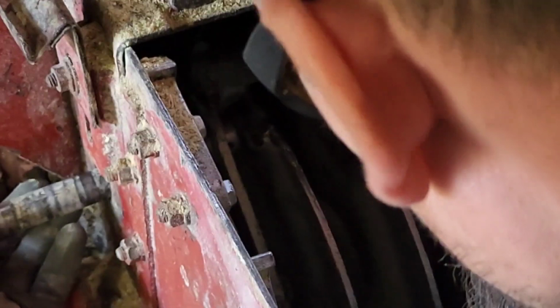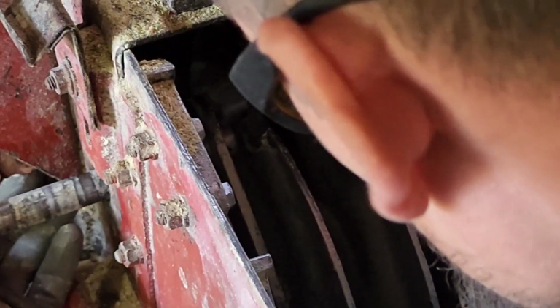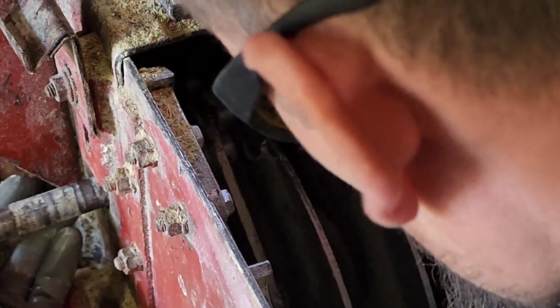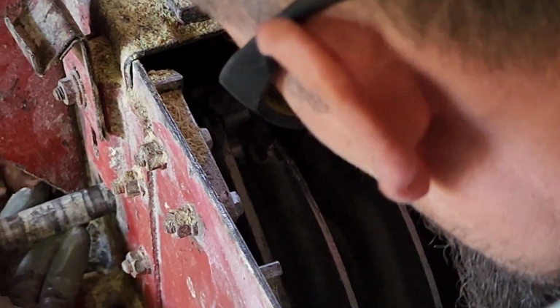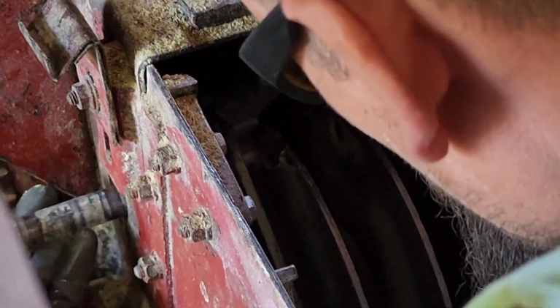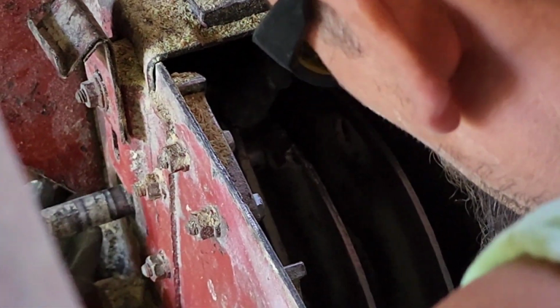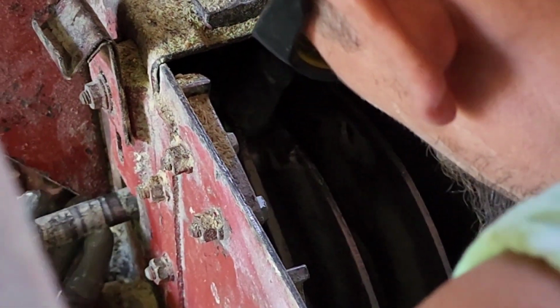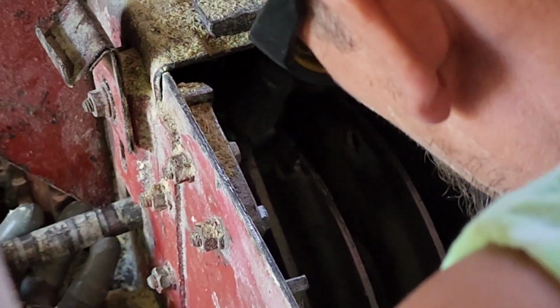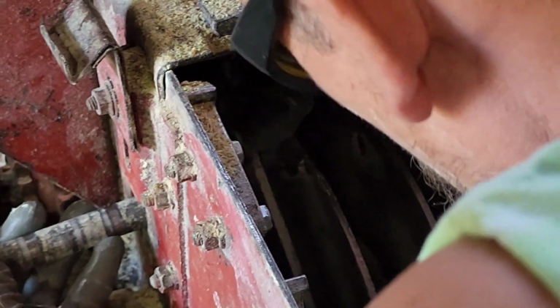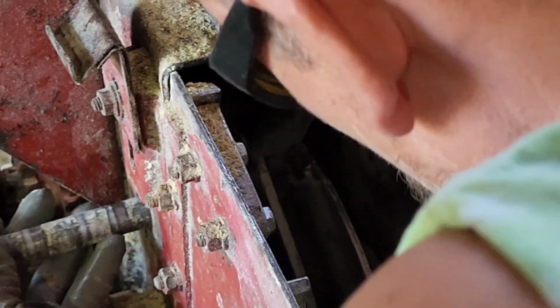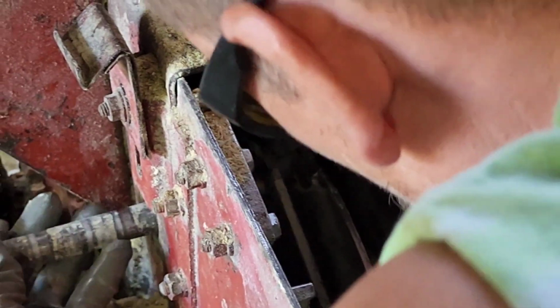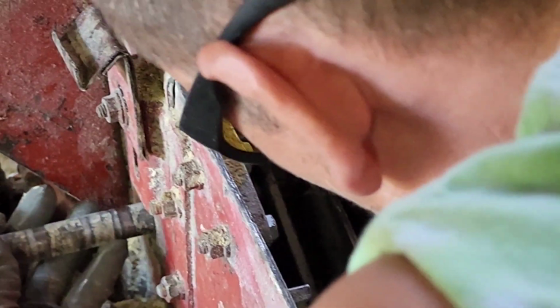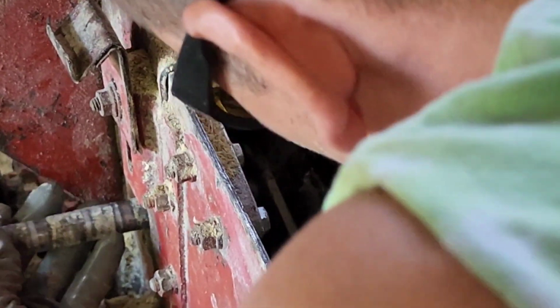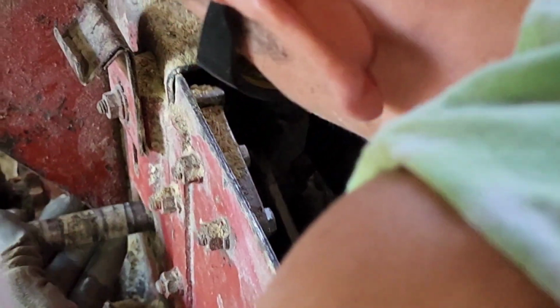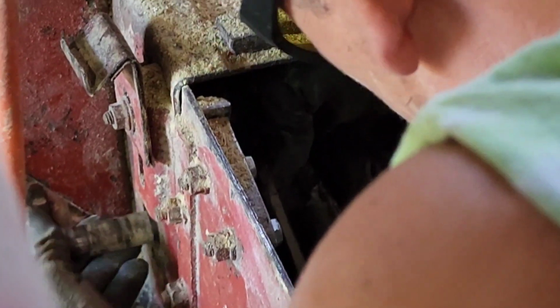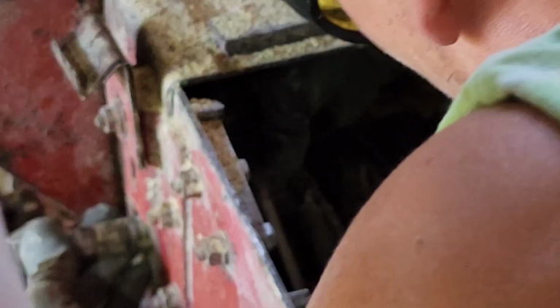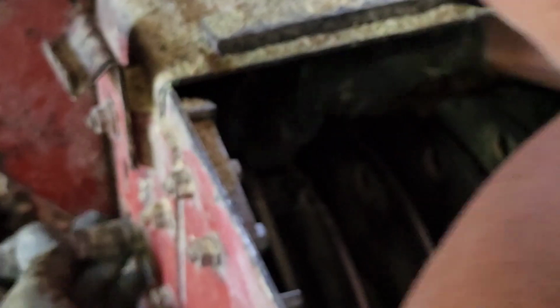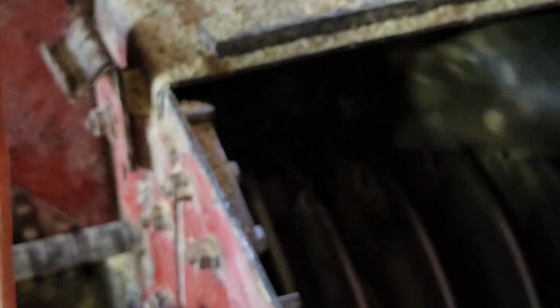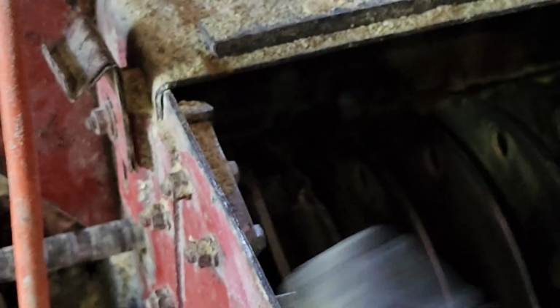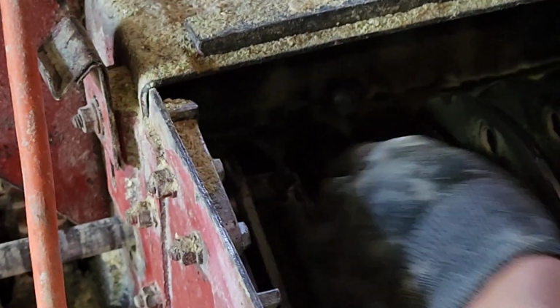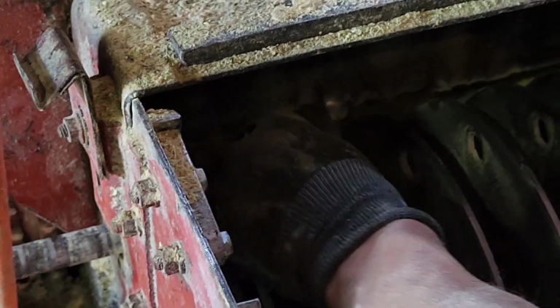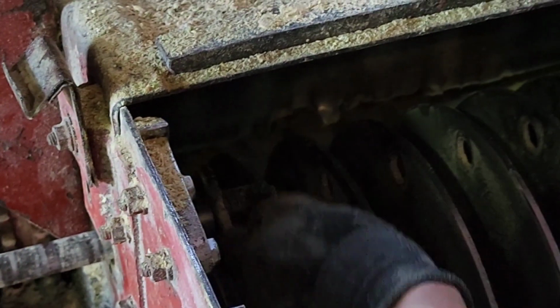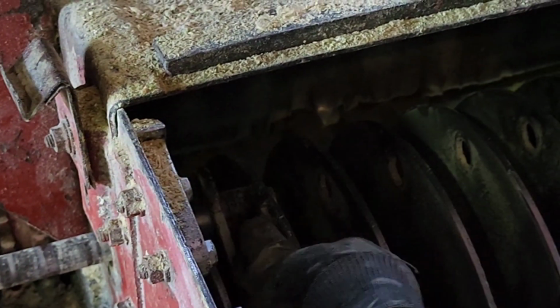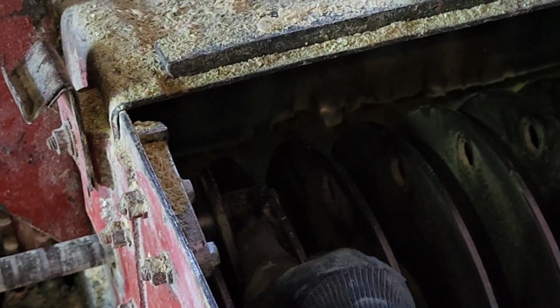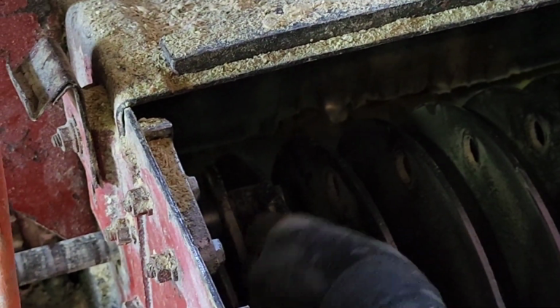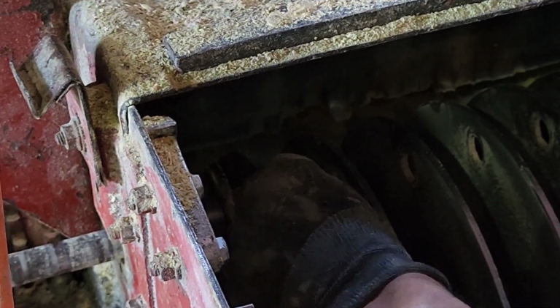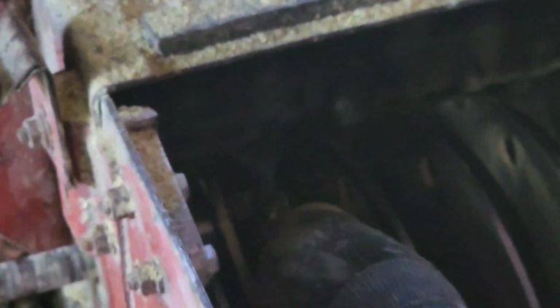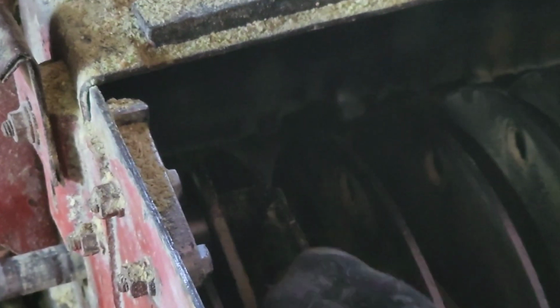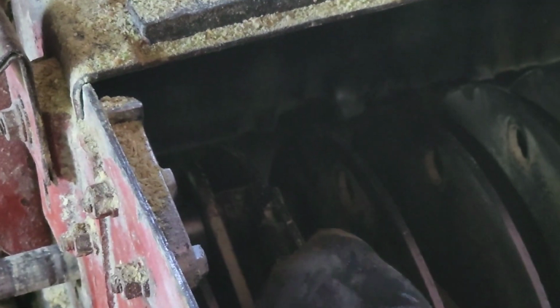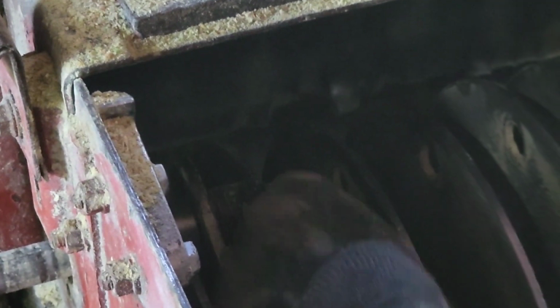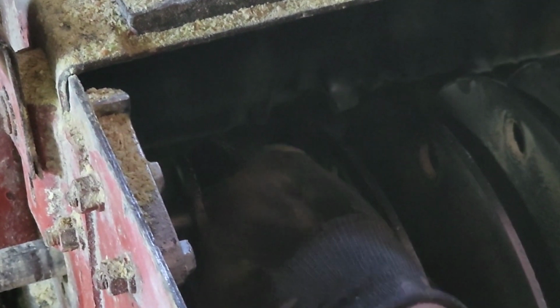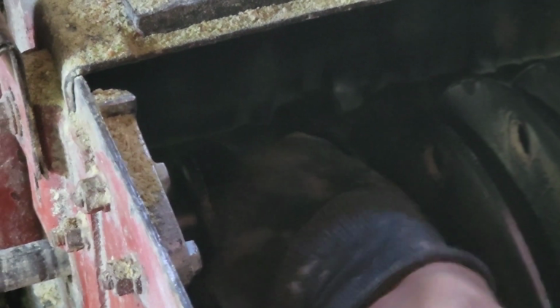This one's got some kind of a weld right here, like it got repaired at one point or something.